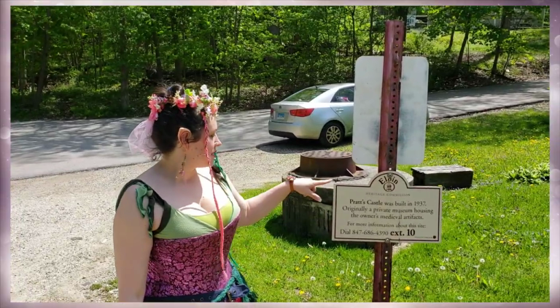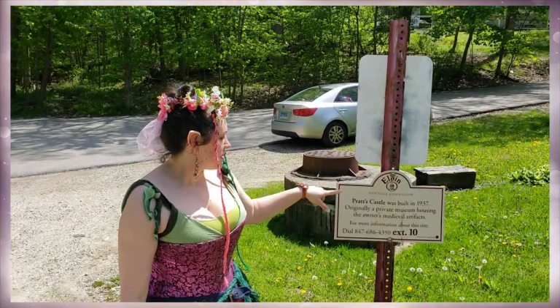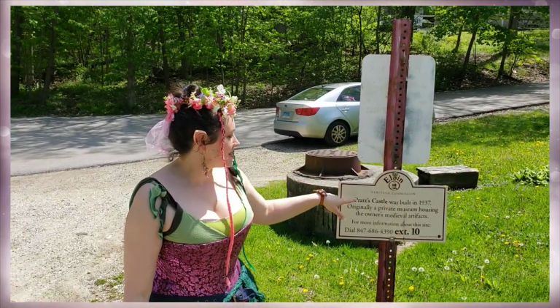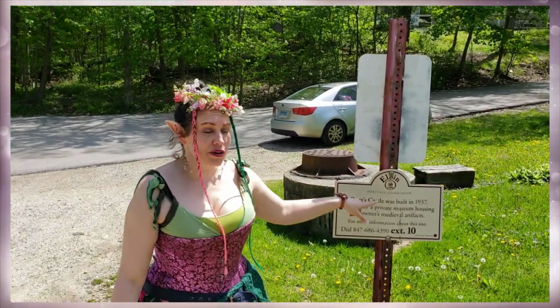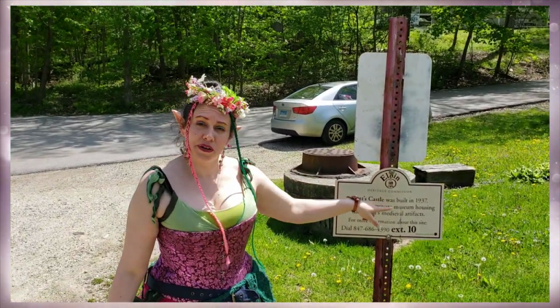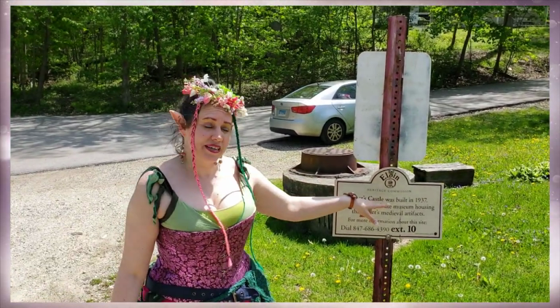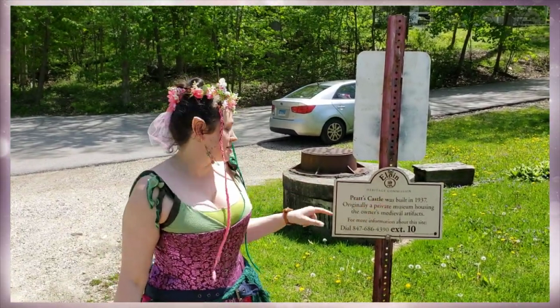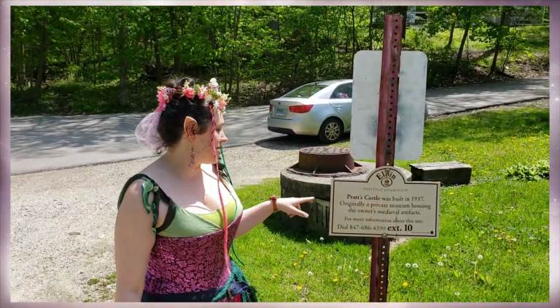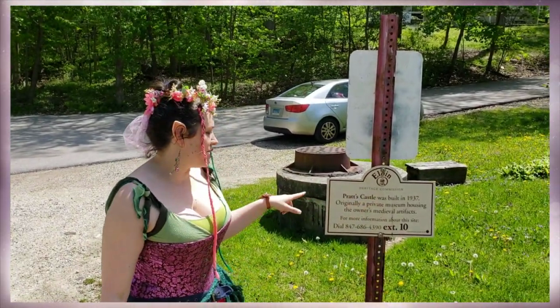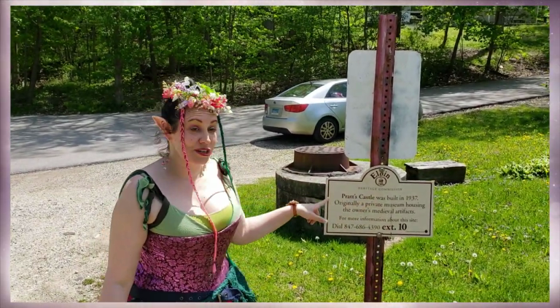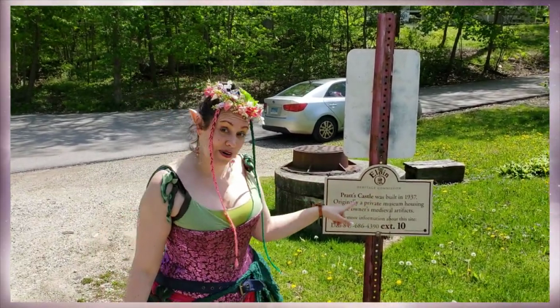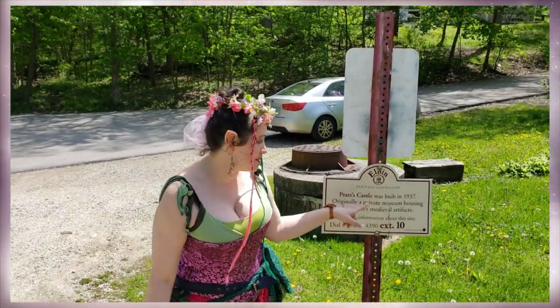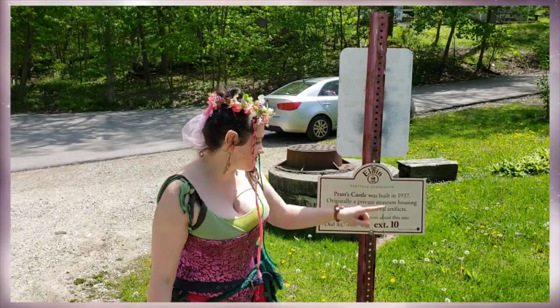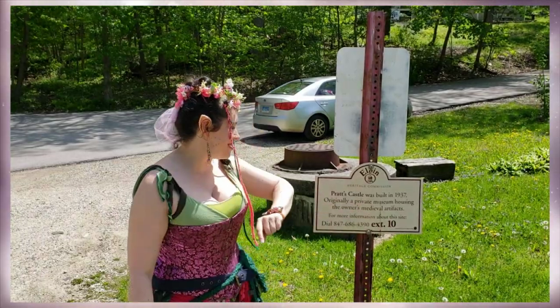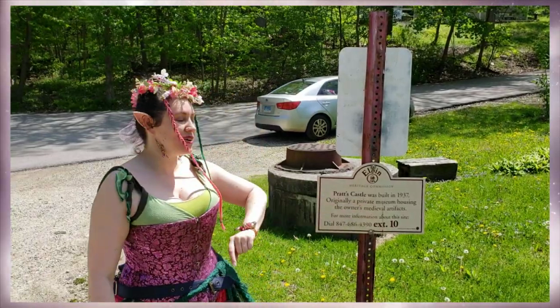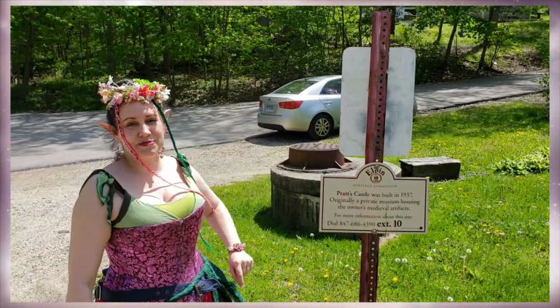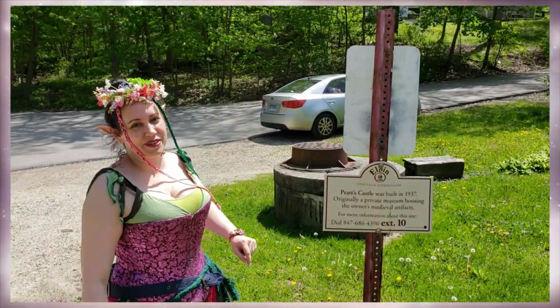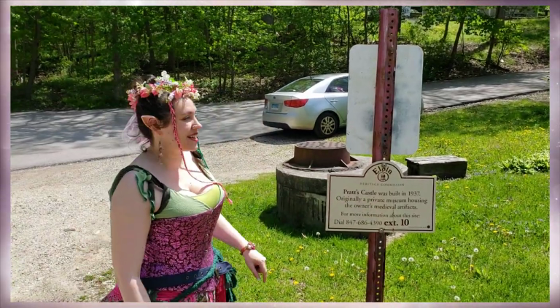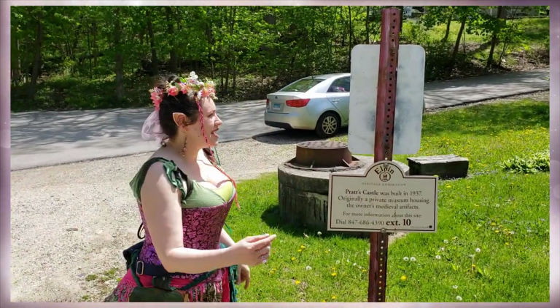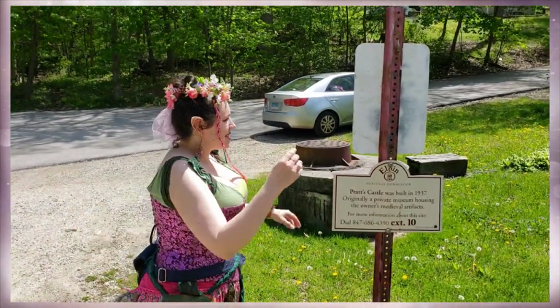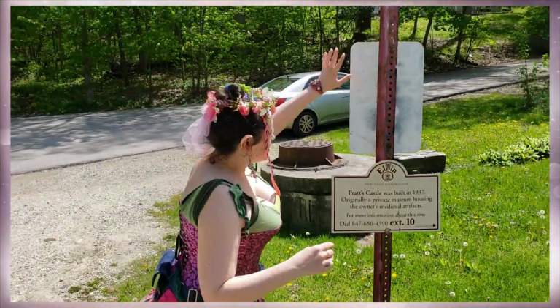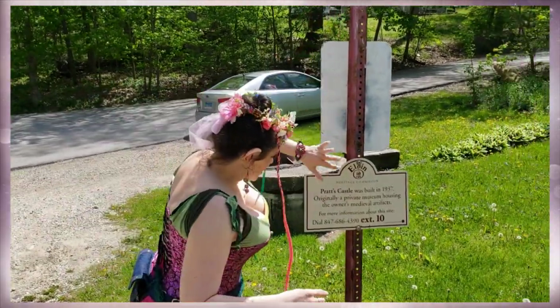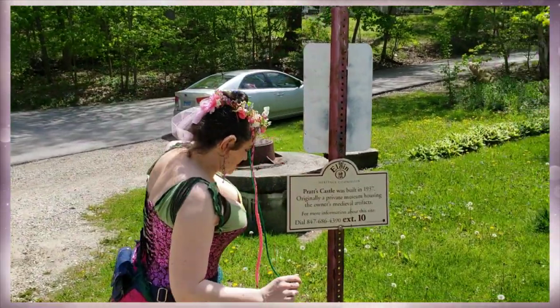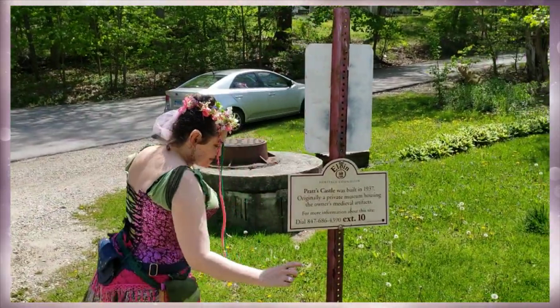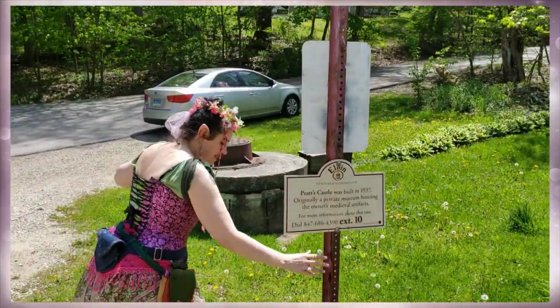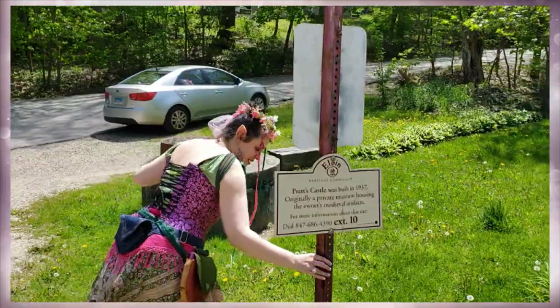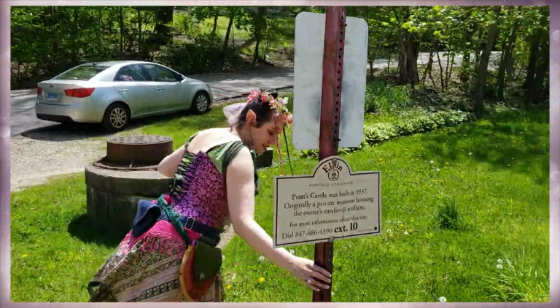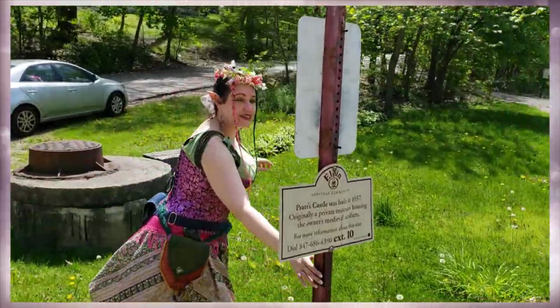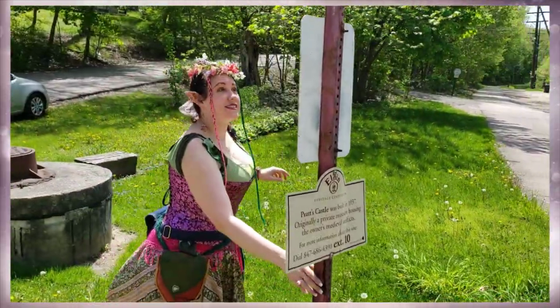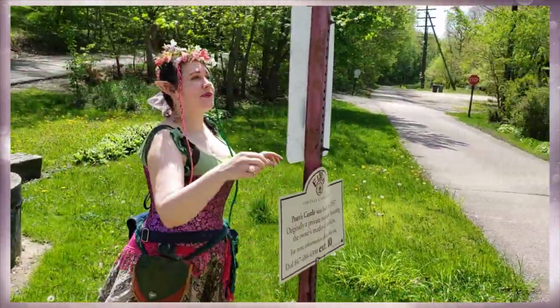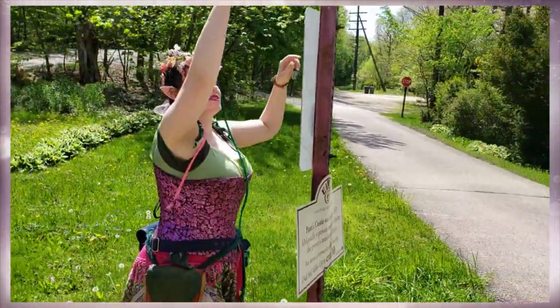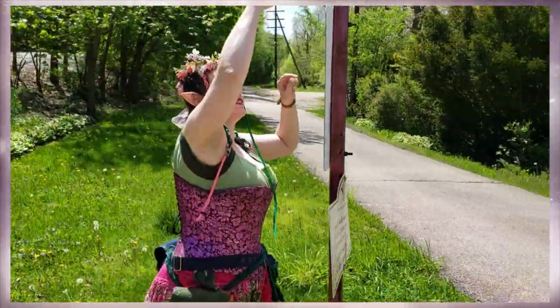Pratt's Castle, built in 1937, originally a private museum housing the owner's medieval artifacts. There is pretty much only one place on this signpost to look.